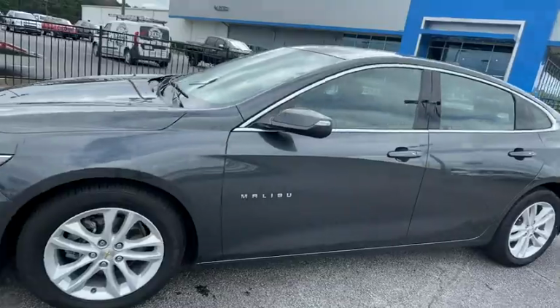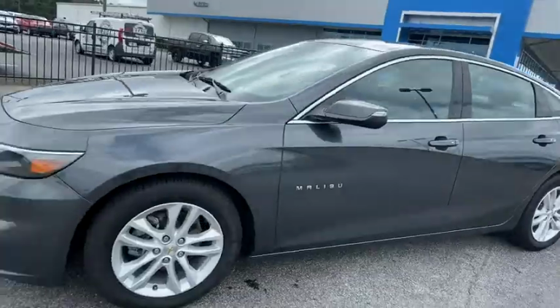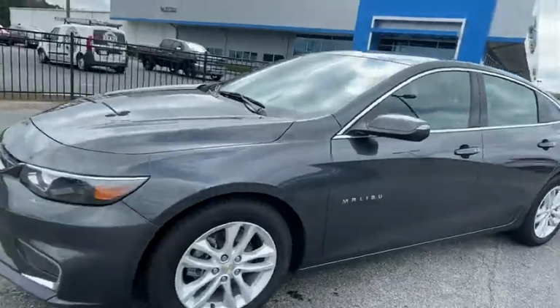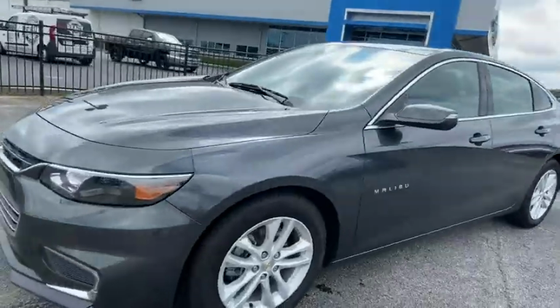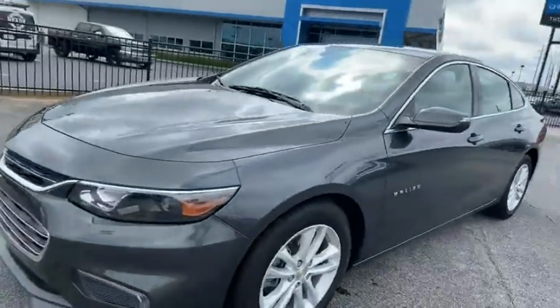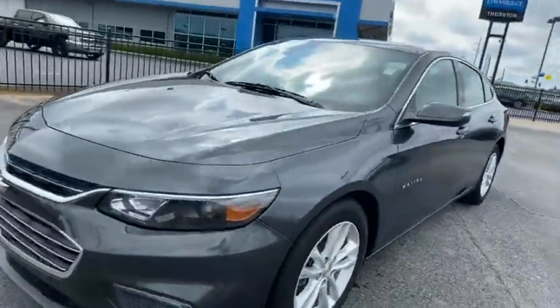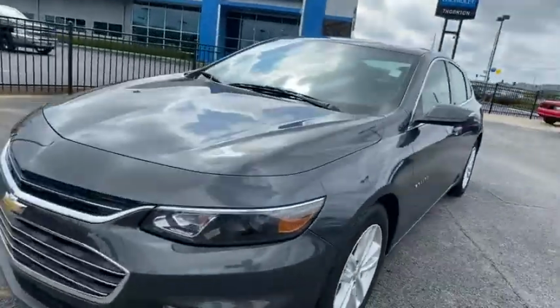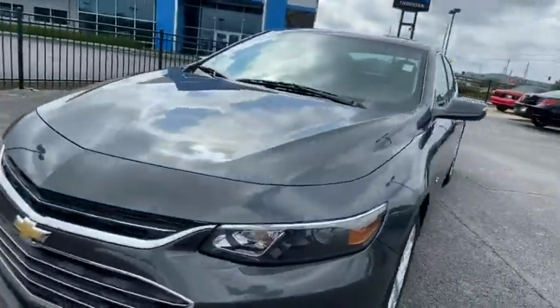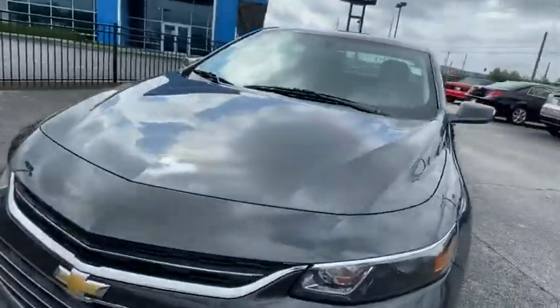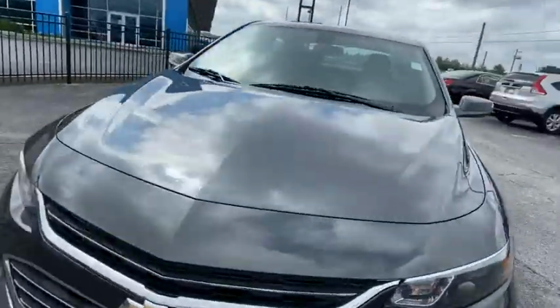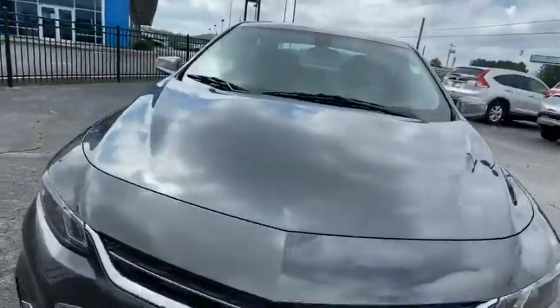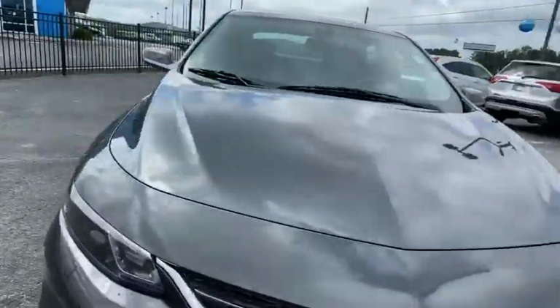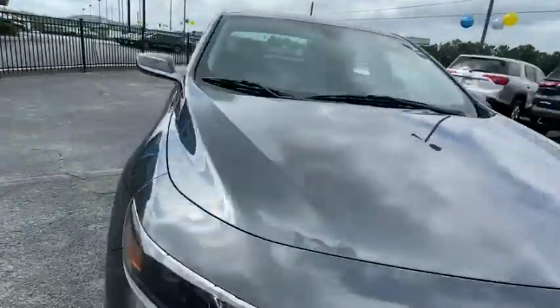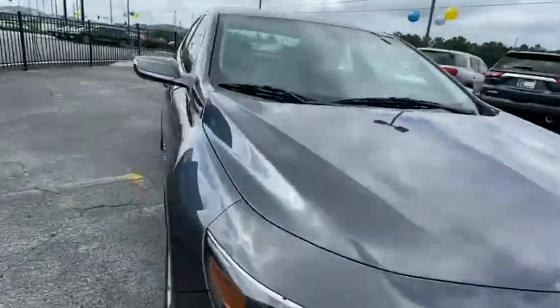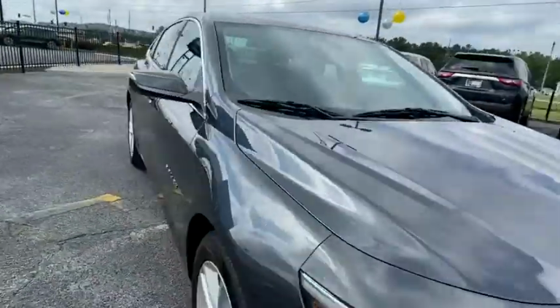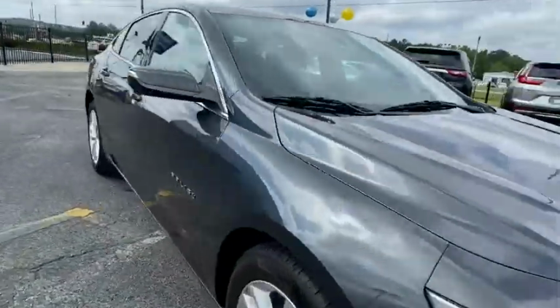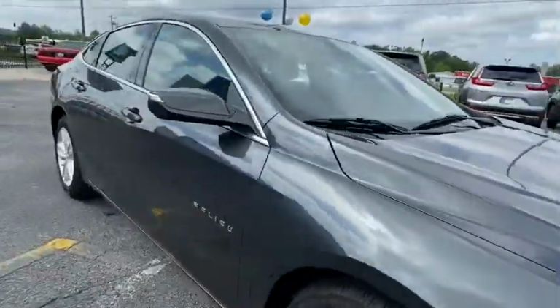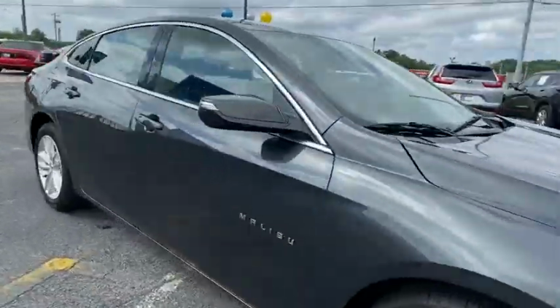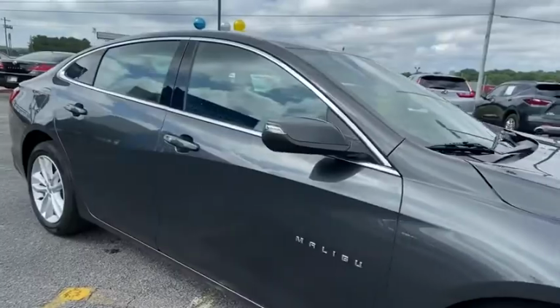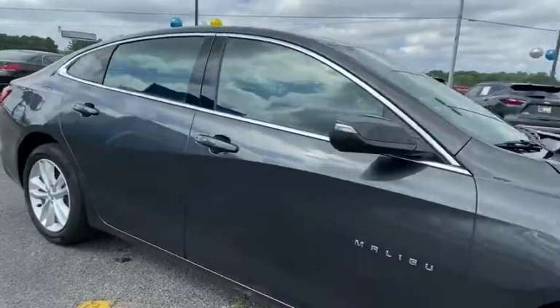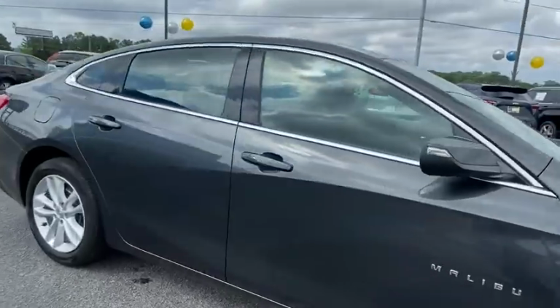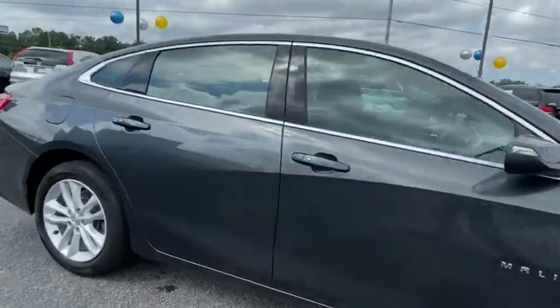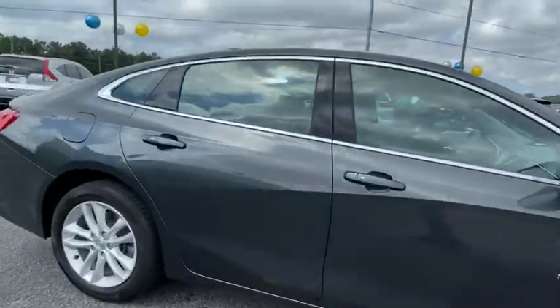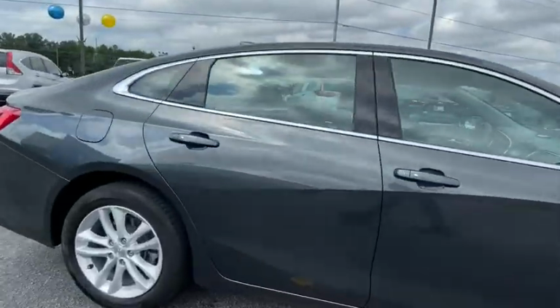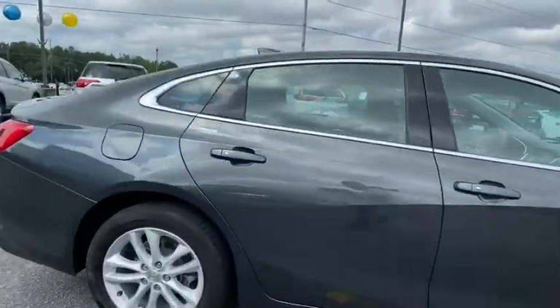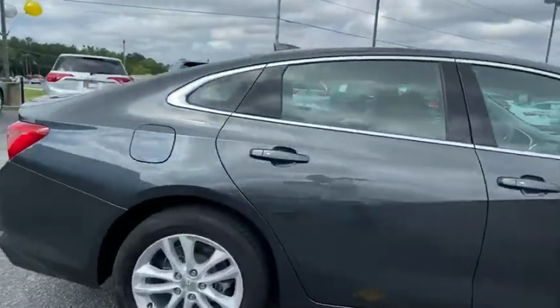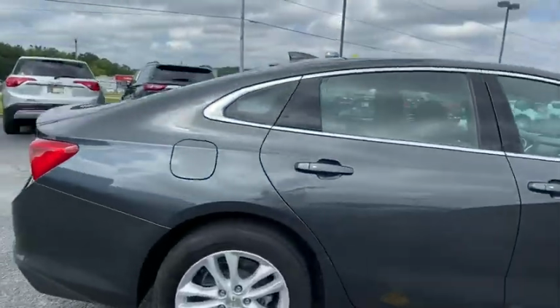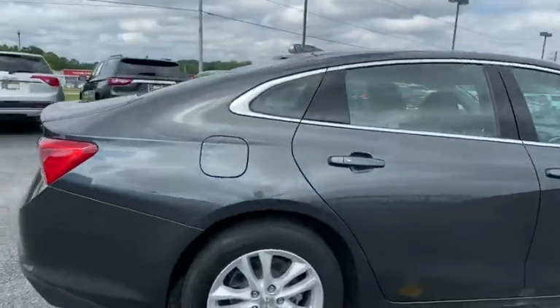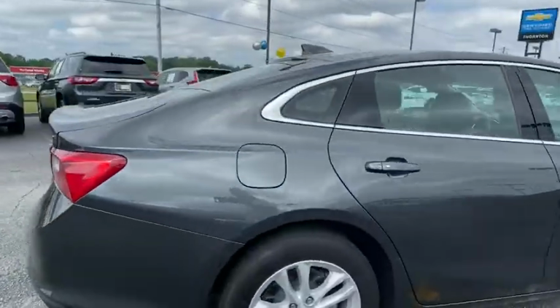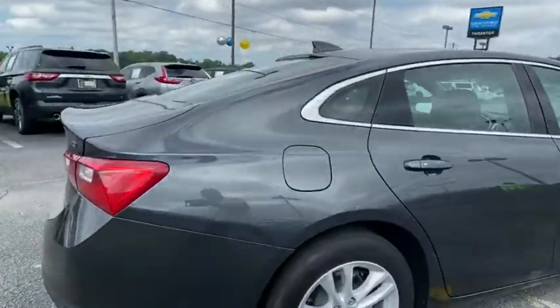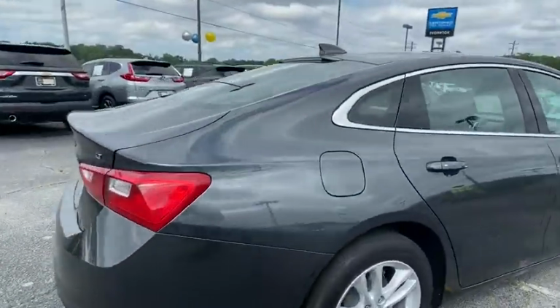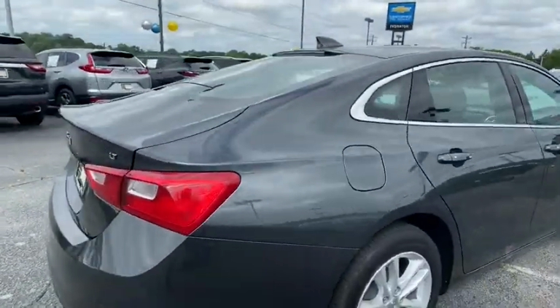Come test drive the 2018 Chevrolet Malibu, a combination of performance and fuel economy. The Malibu is a great commuting car.